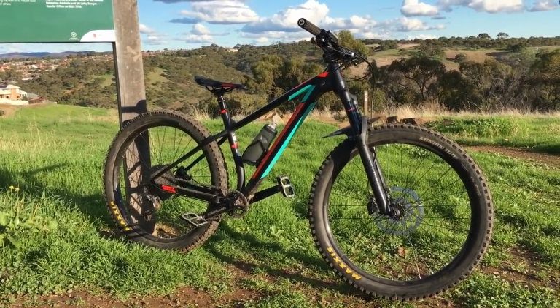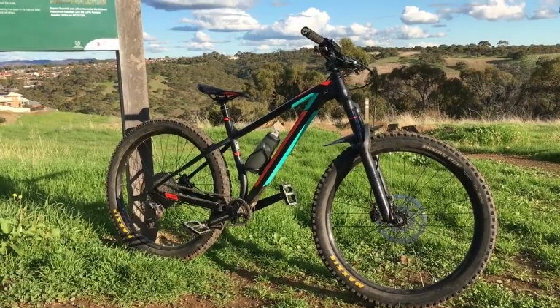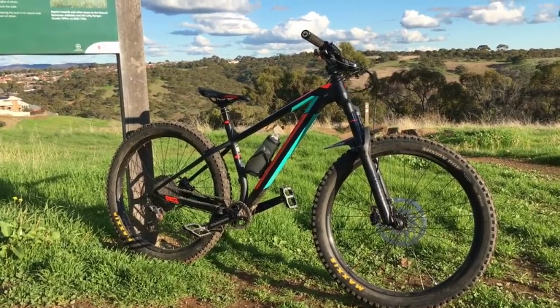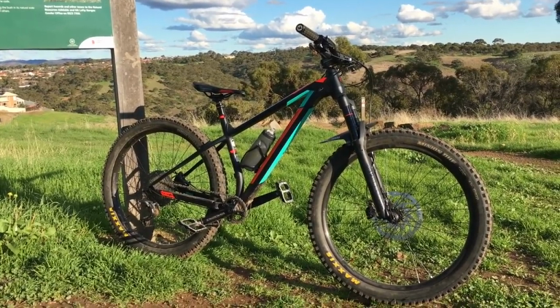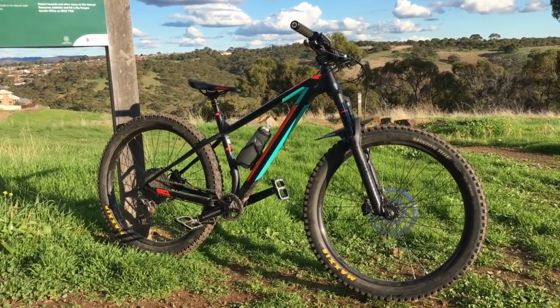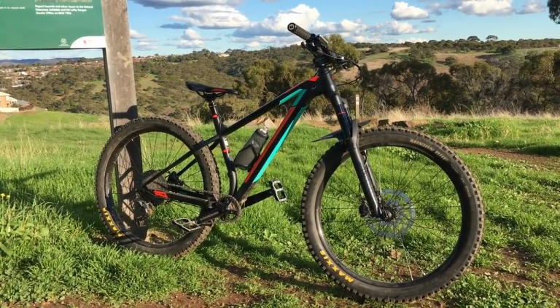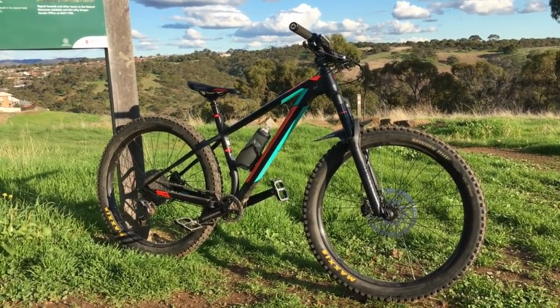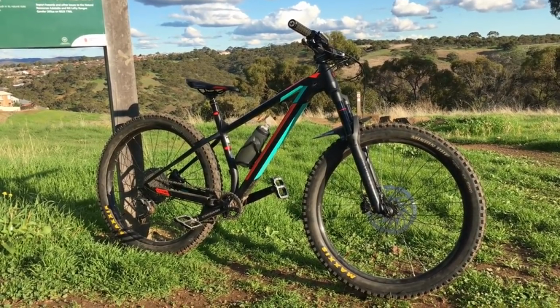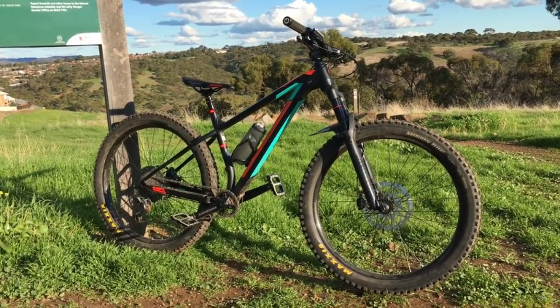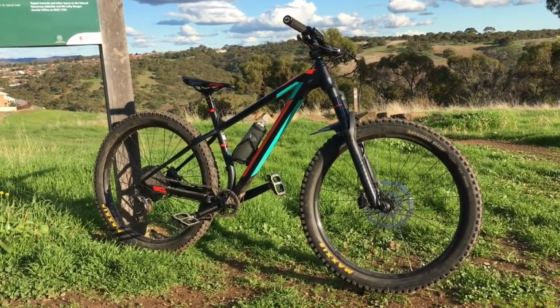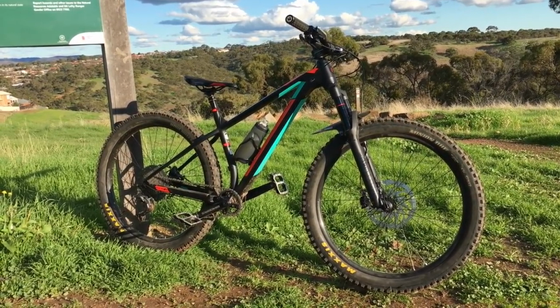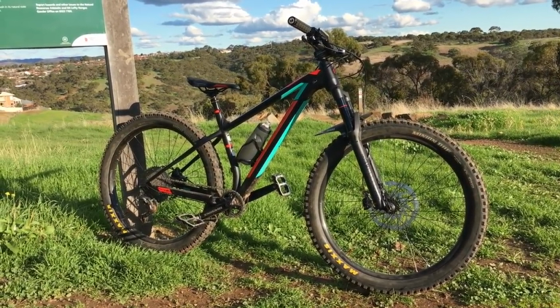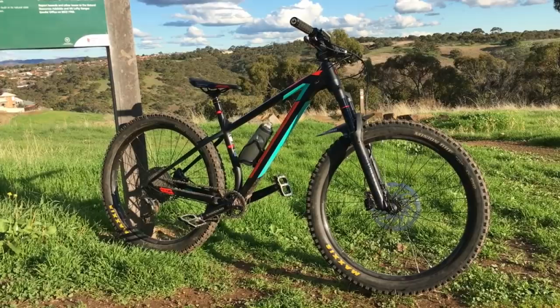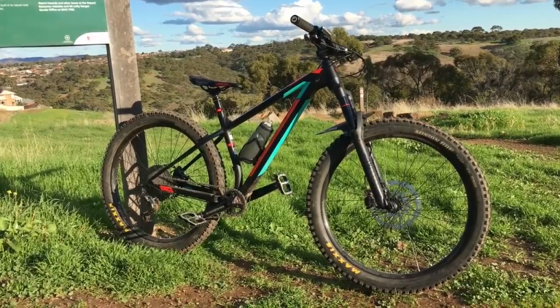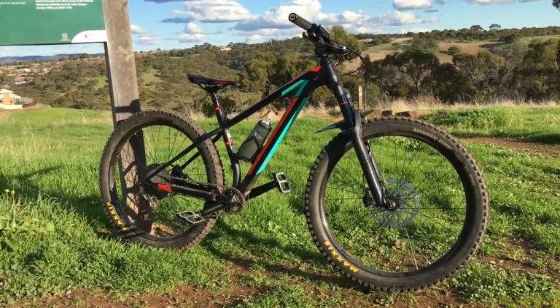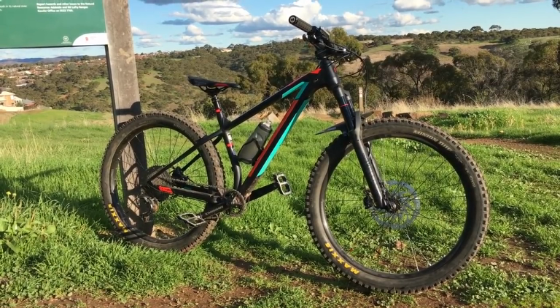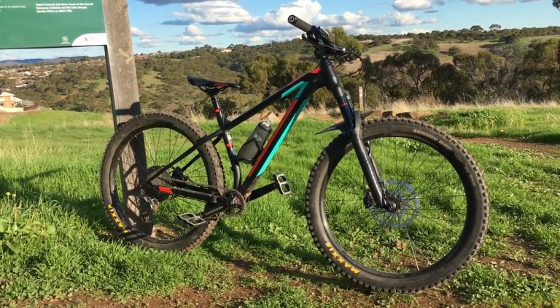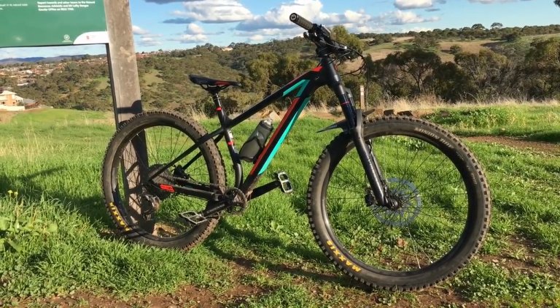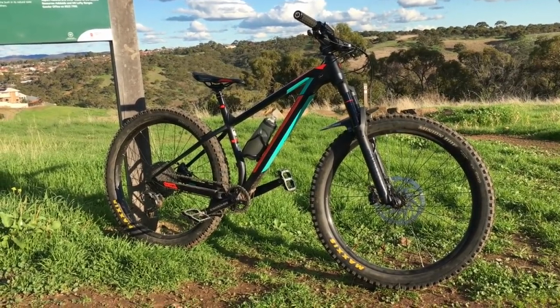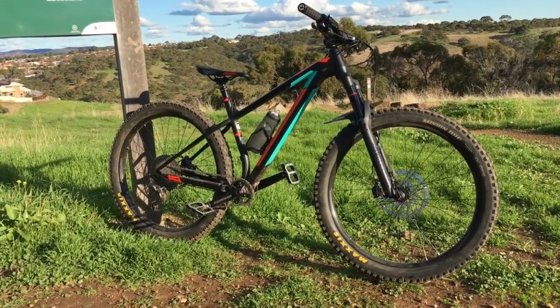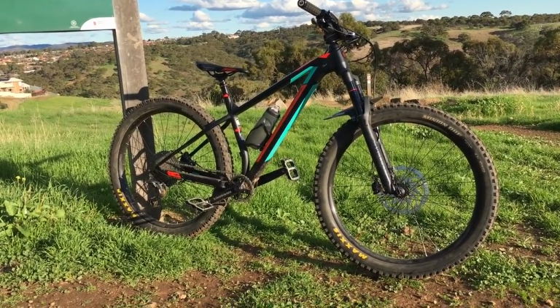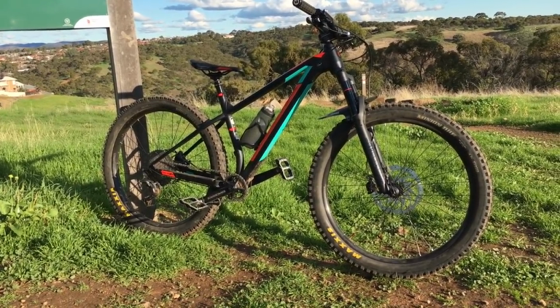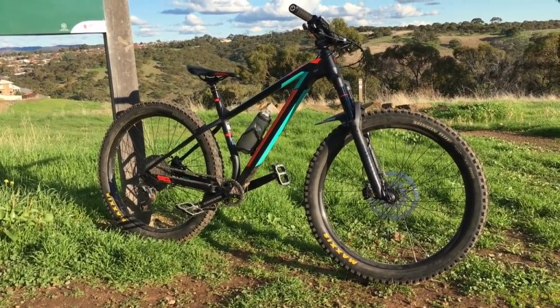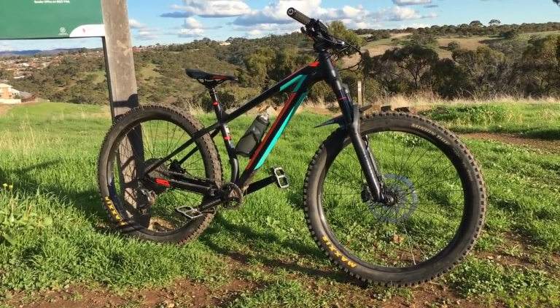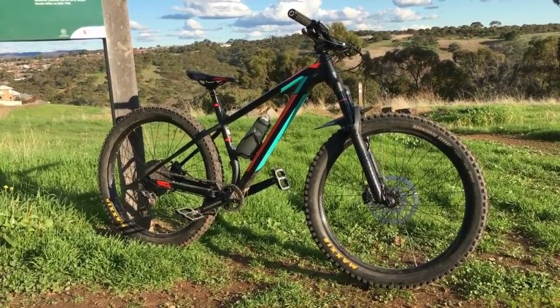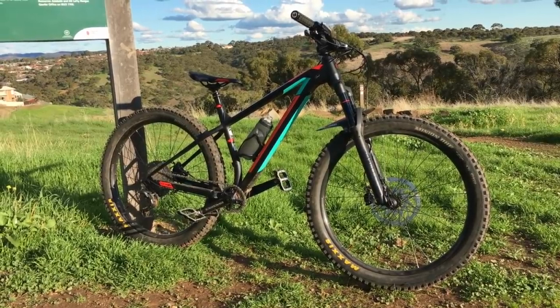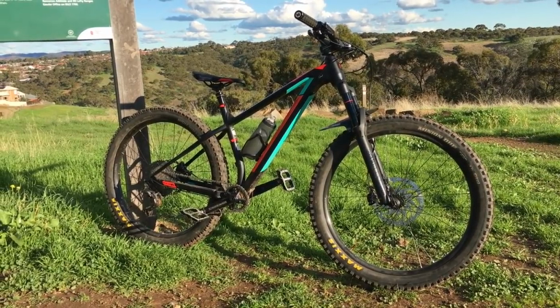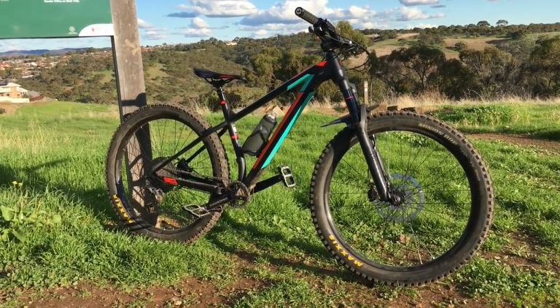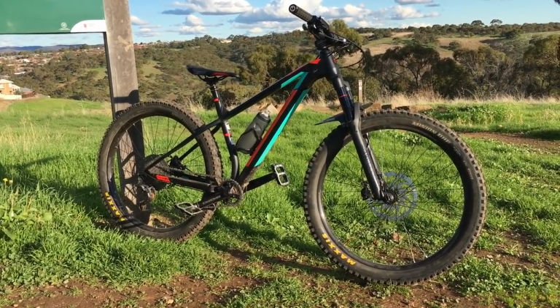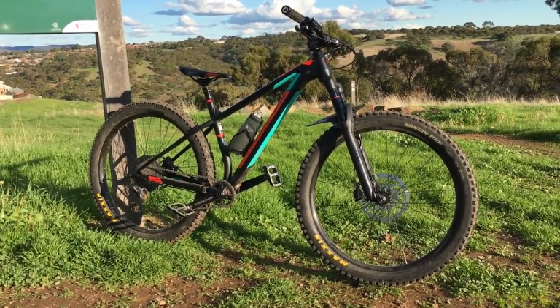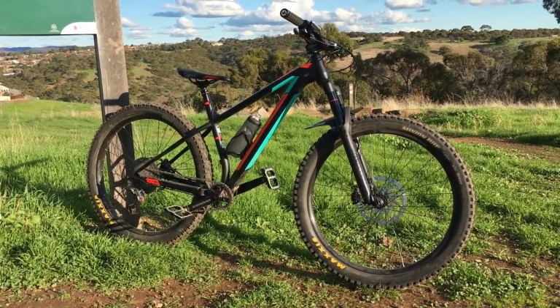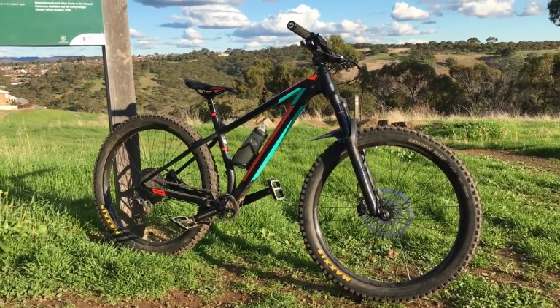Maybe came out with a 60mm stem. He's upgraded the forks from a 120 Revelation to a 140, so he just put the Debonair spring in it and they feel excellent. I've got the rebound probably 4 clicks faster than he had it and they feel really nice.